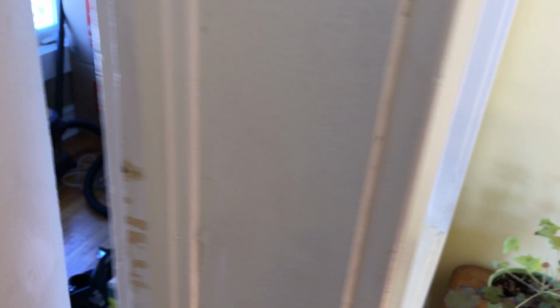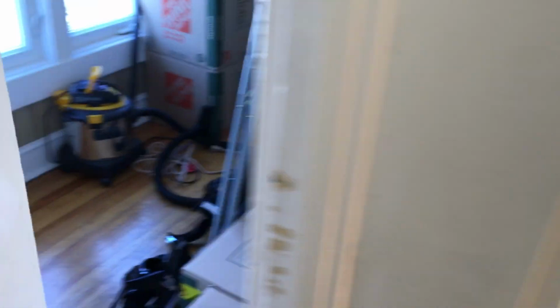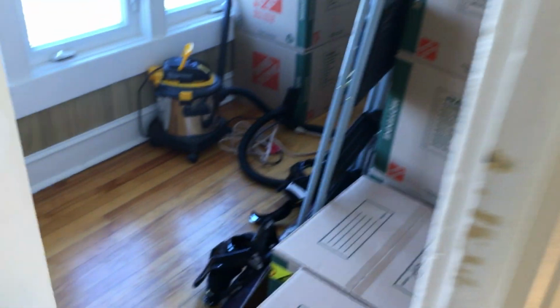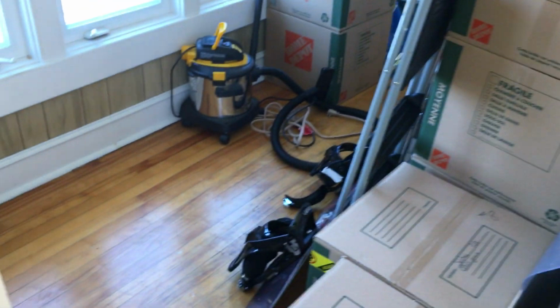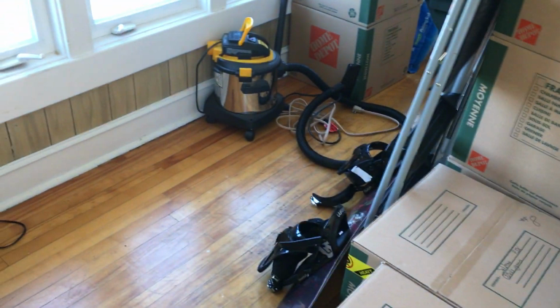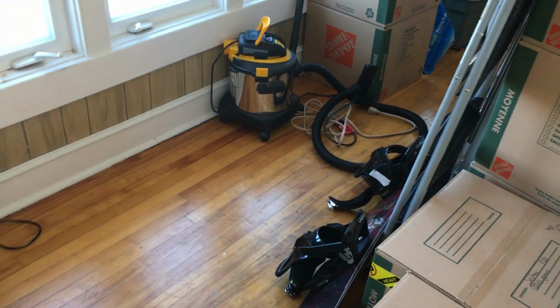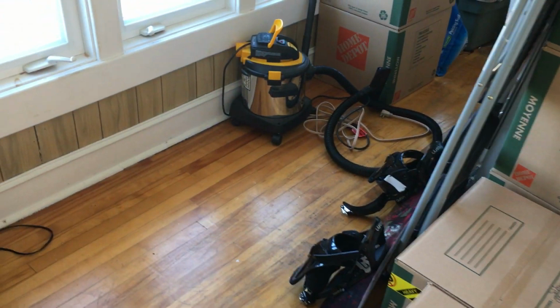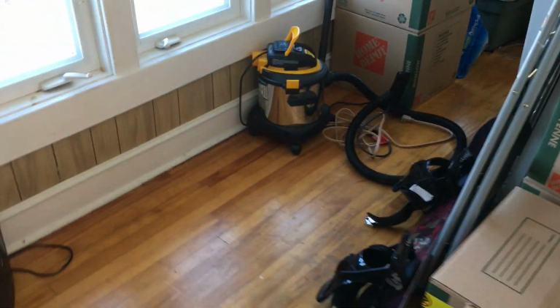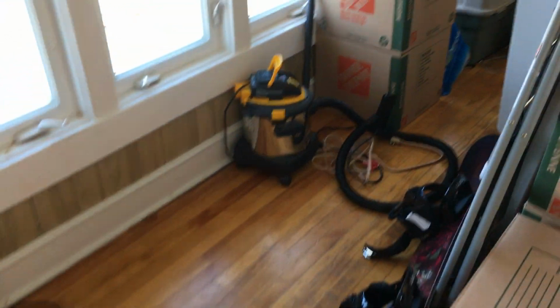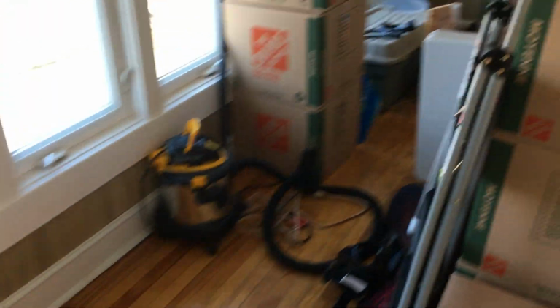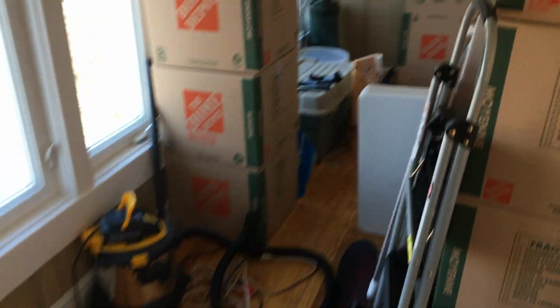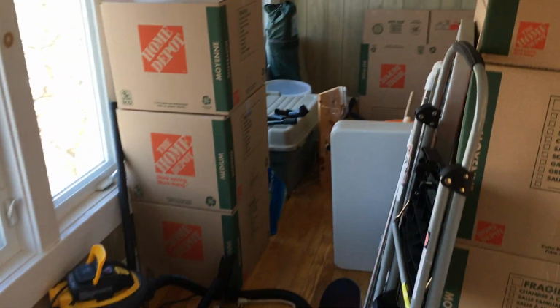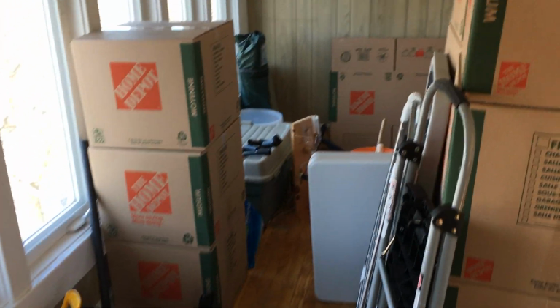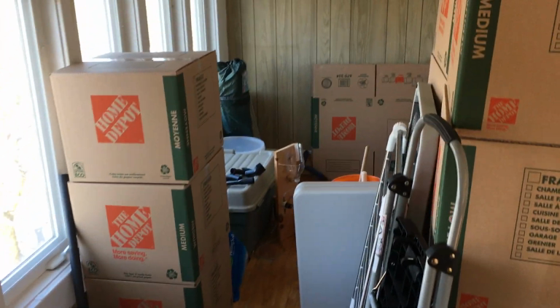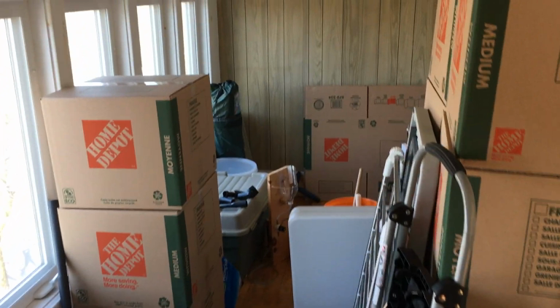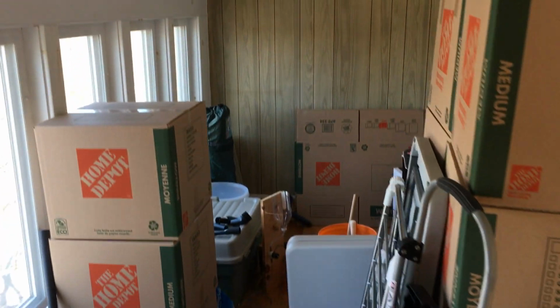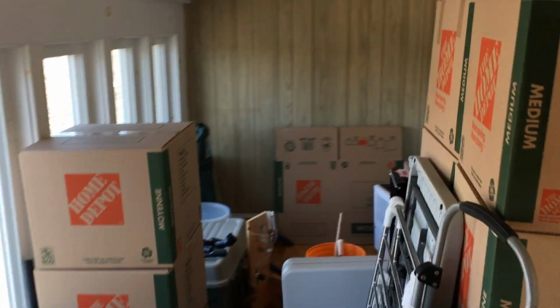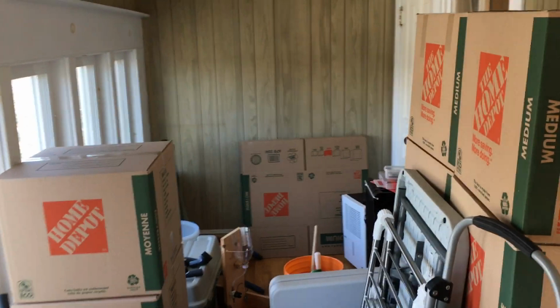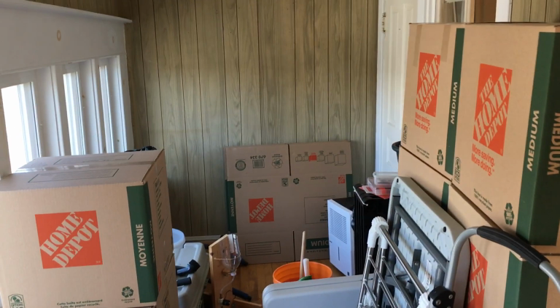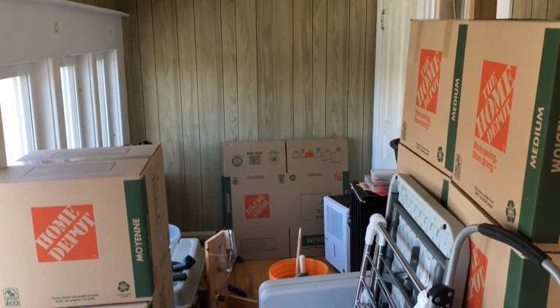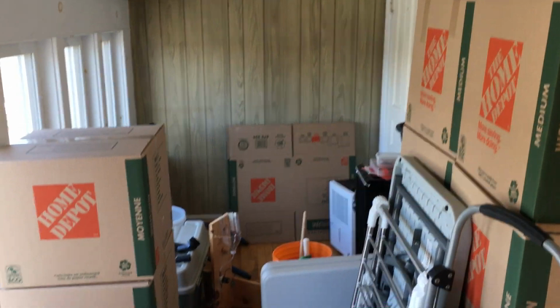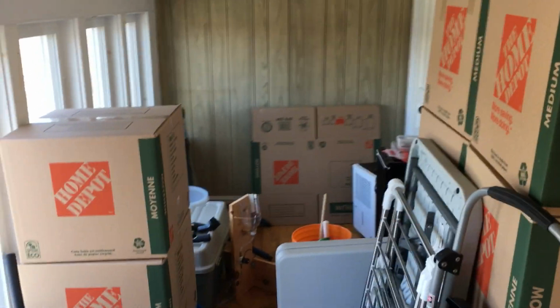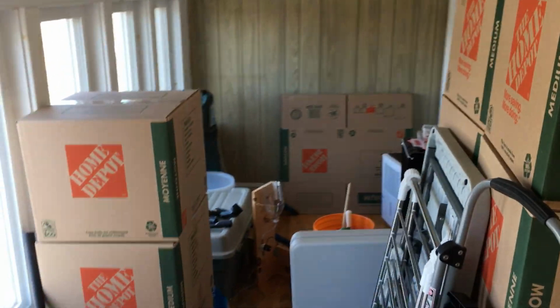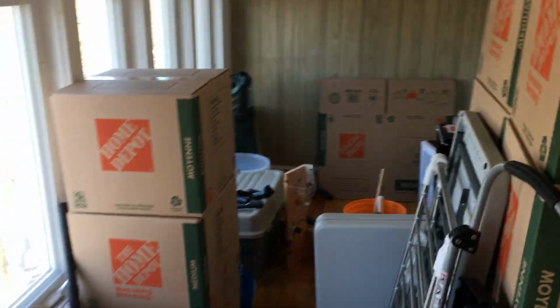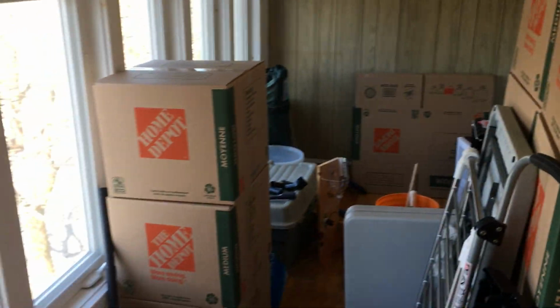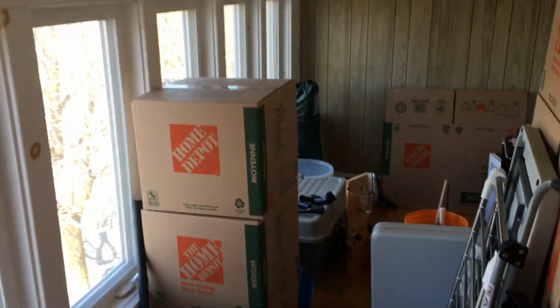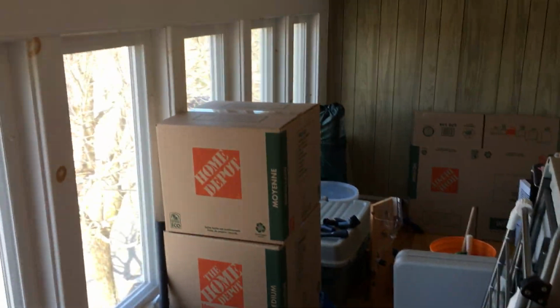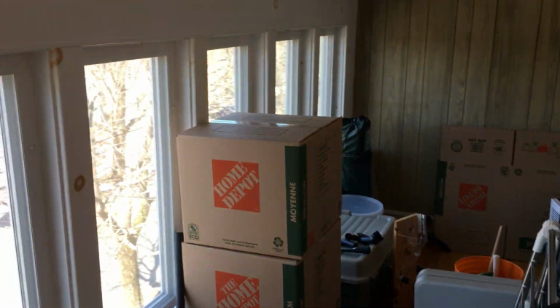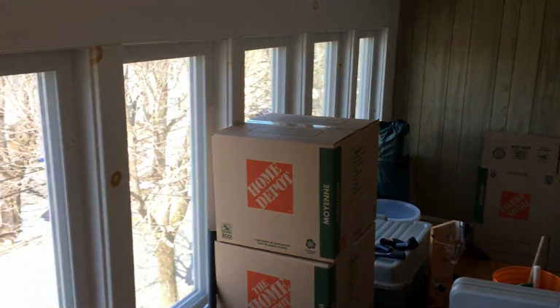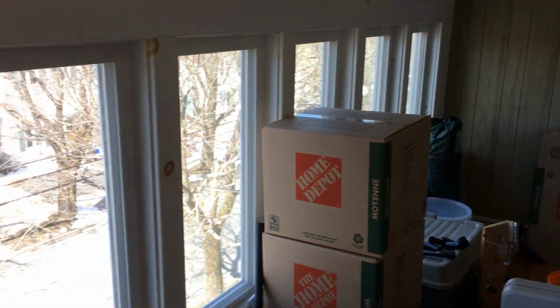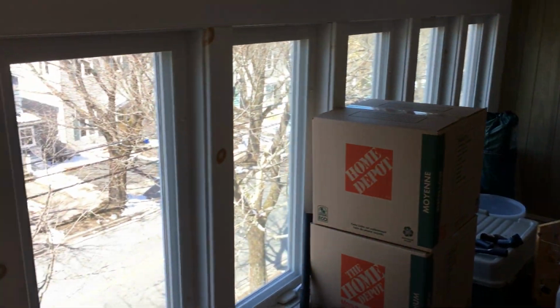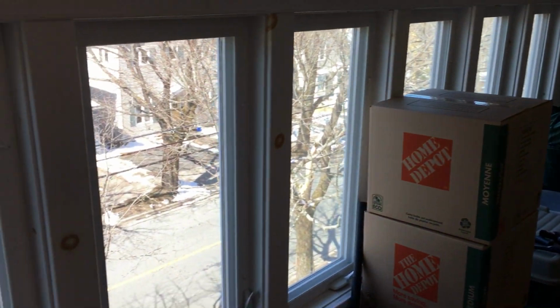And now the sunroom. This tenant is currently getting ready to move, so we've got some moving boxes. There's all the windows that we saw from the street.